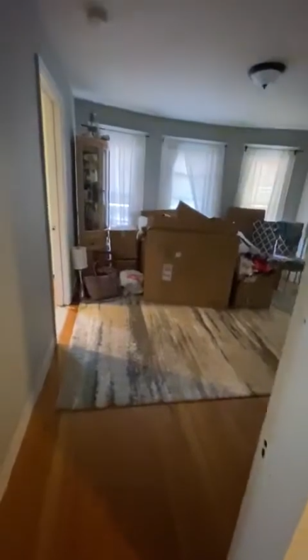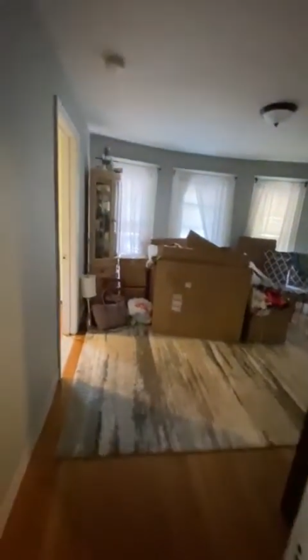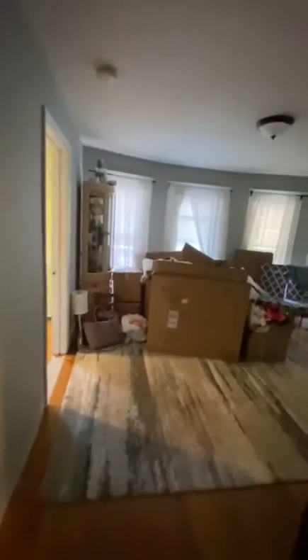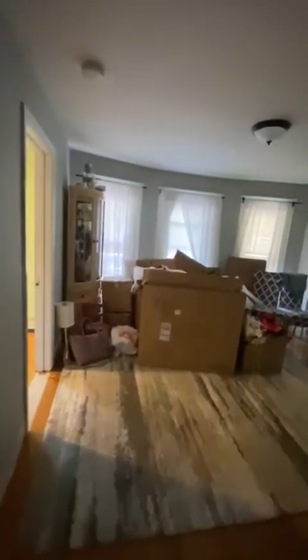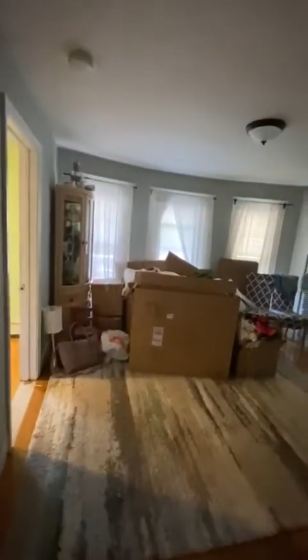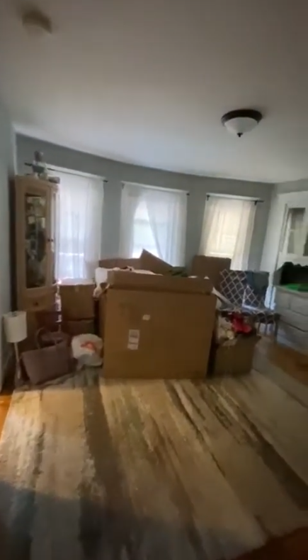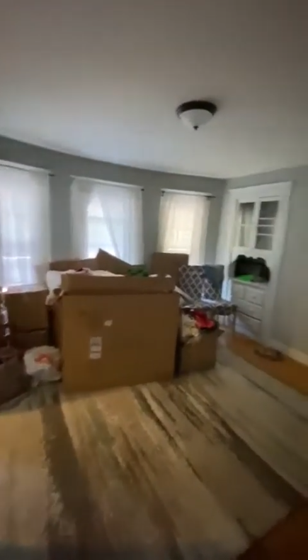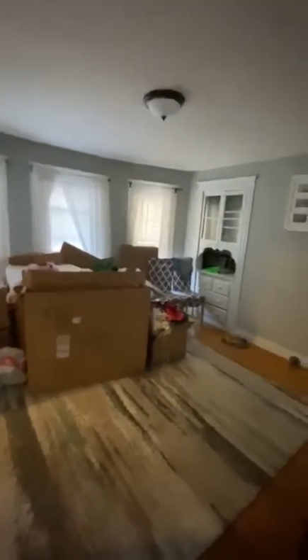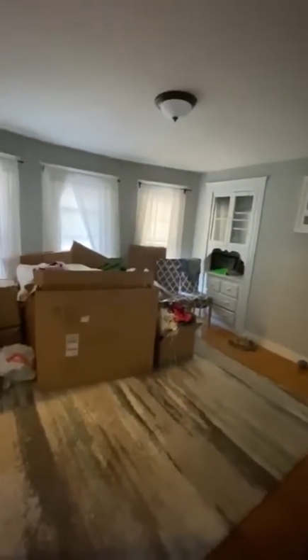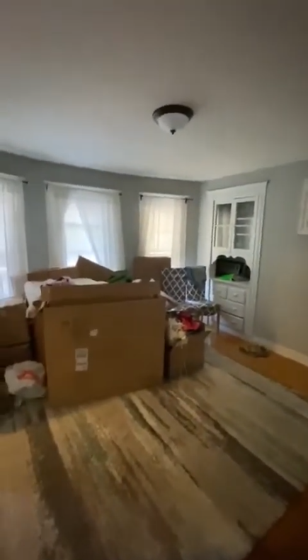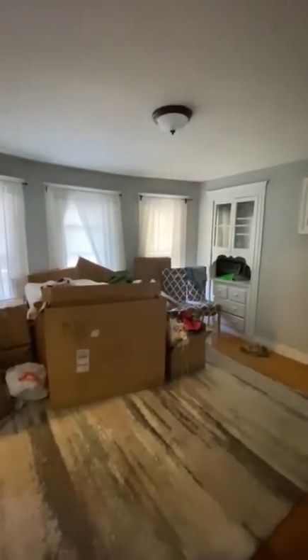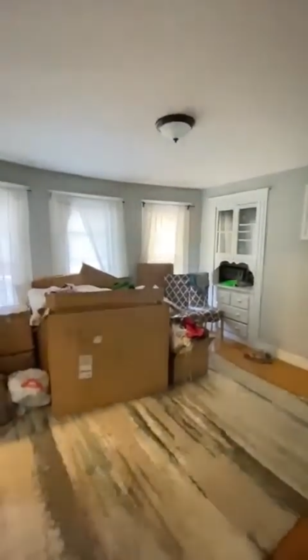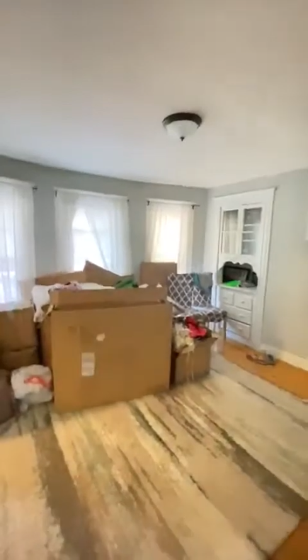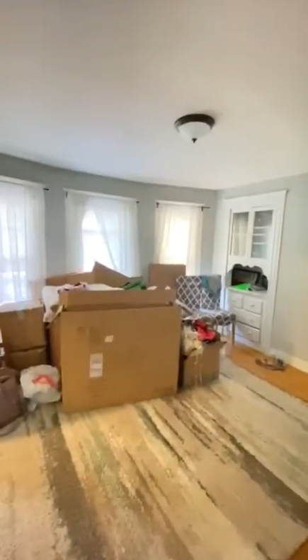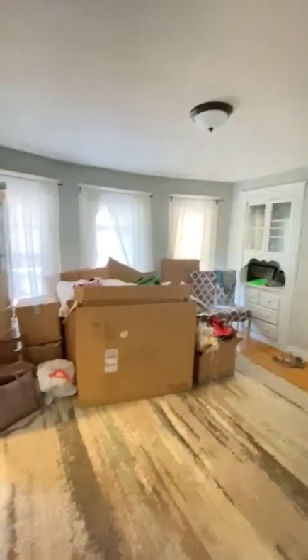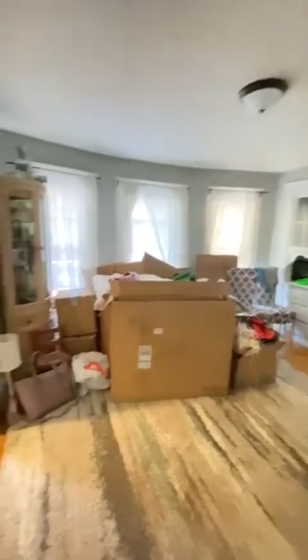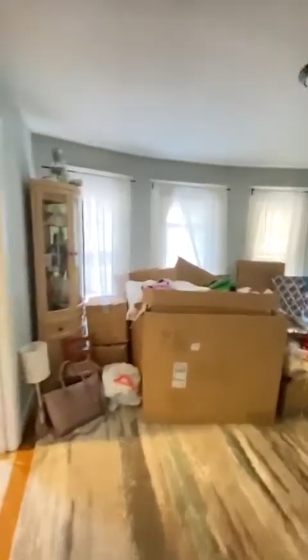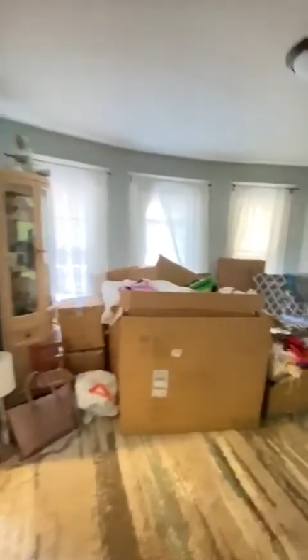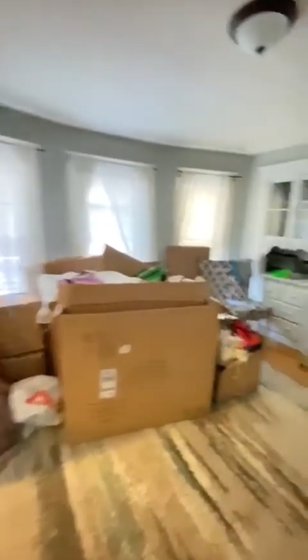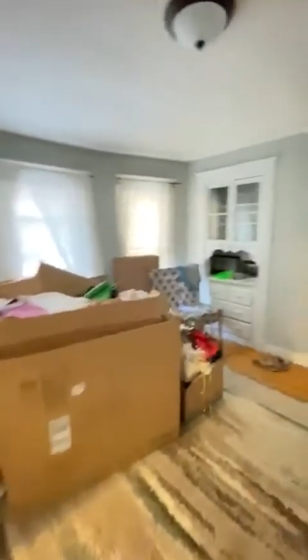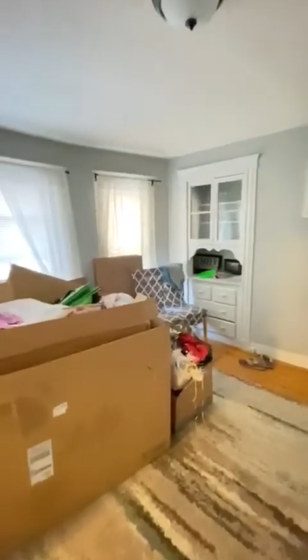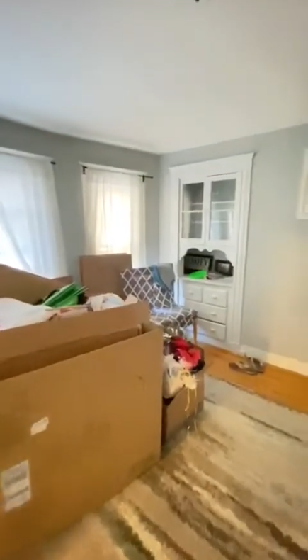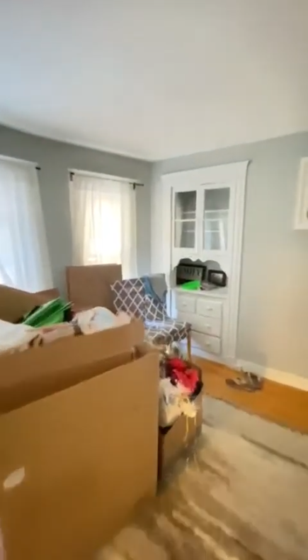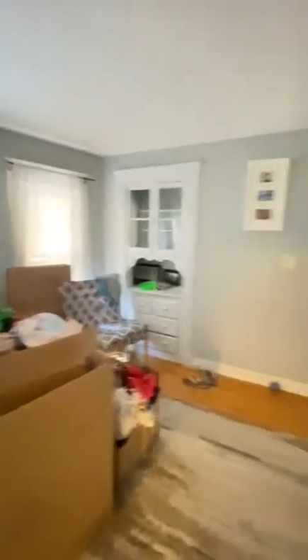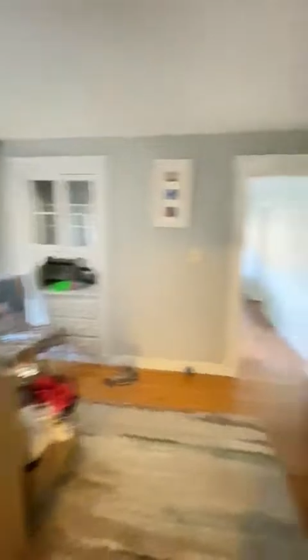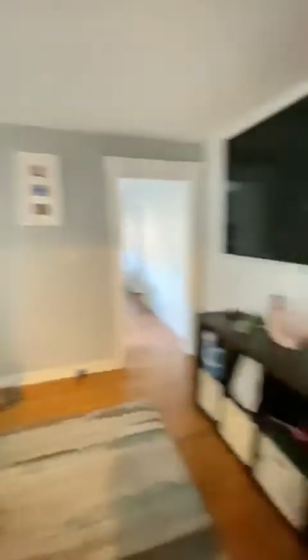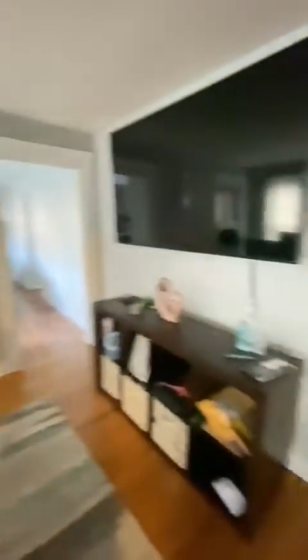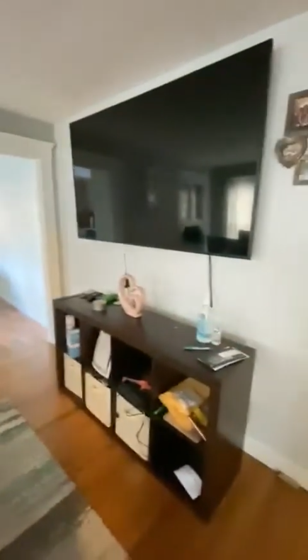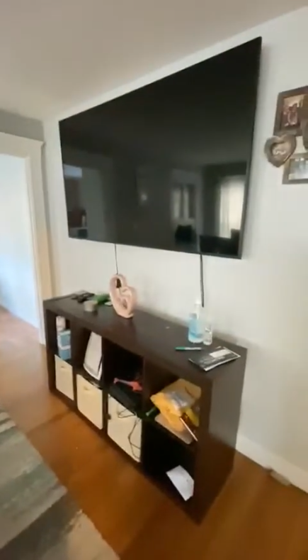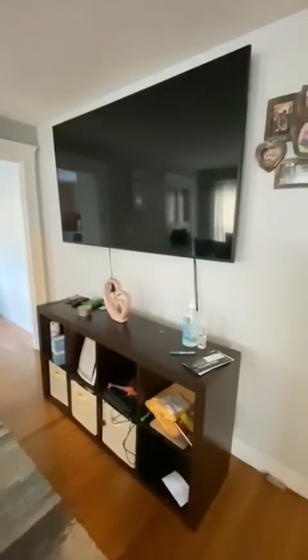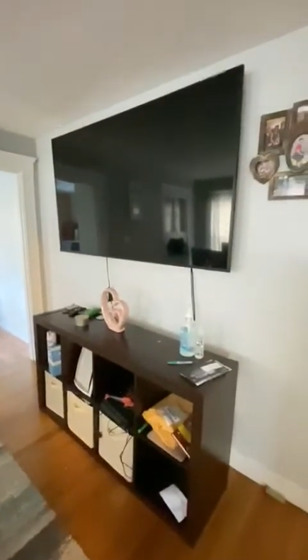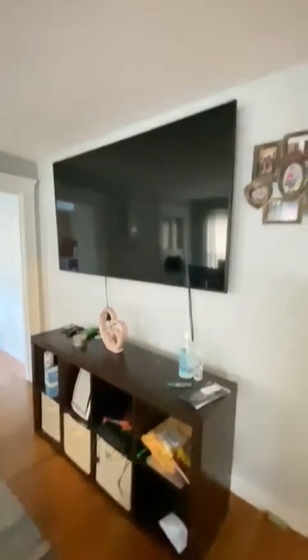And here is the living room. It has bay windows and a good amount of space for a couch and TV stand.